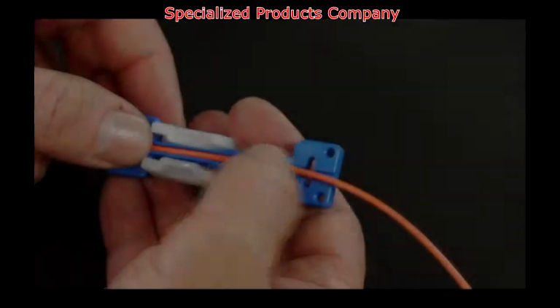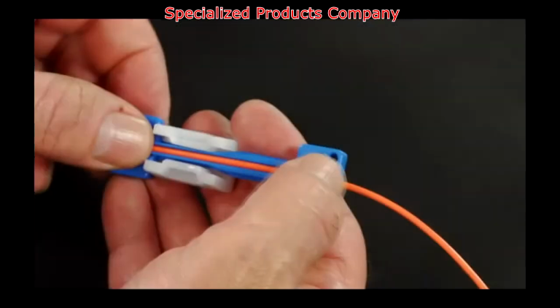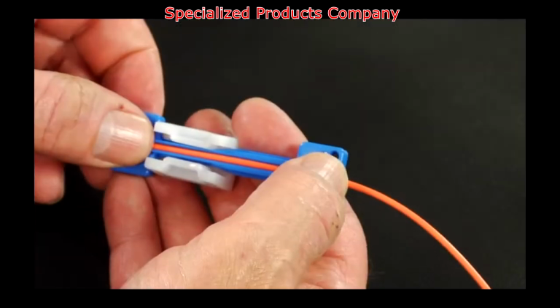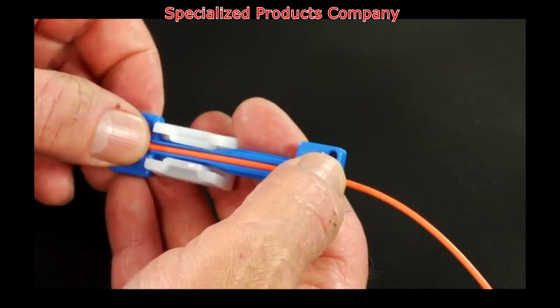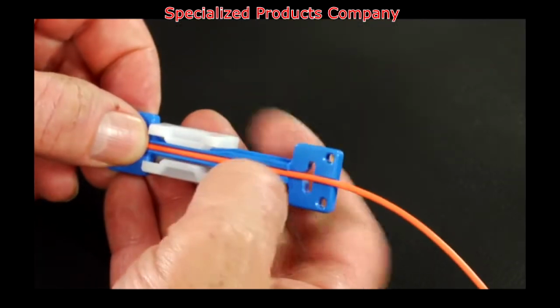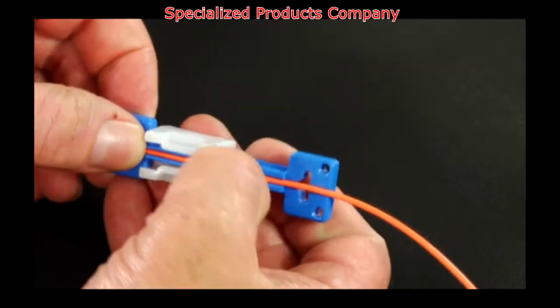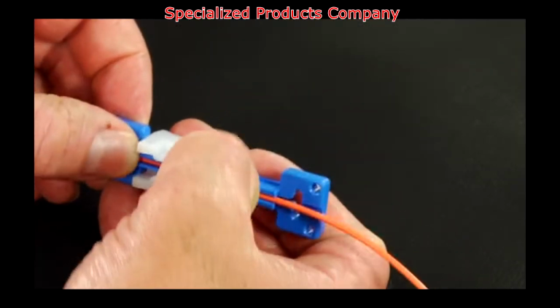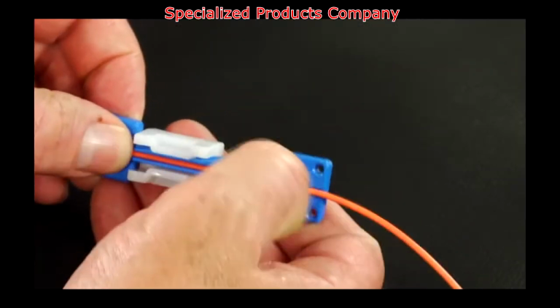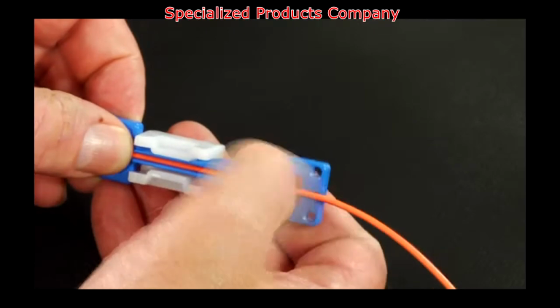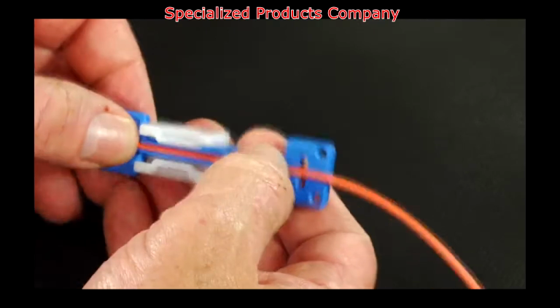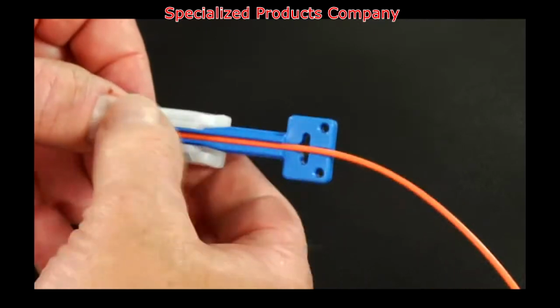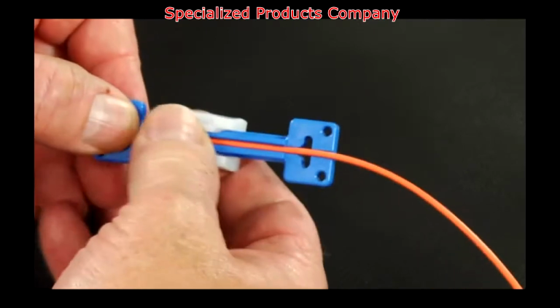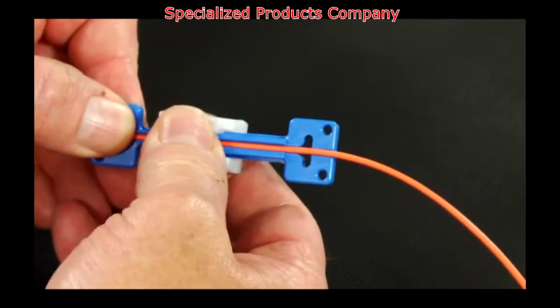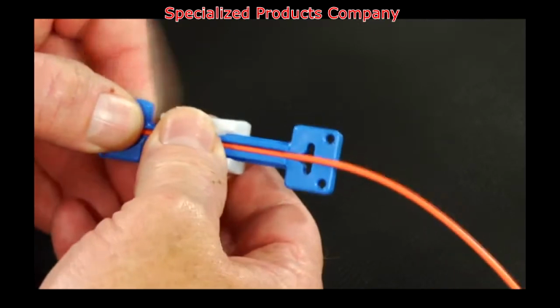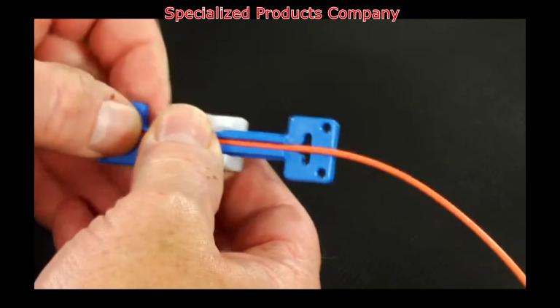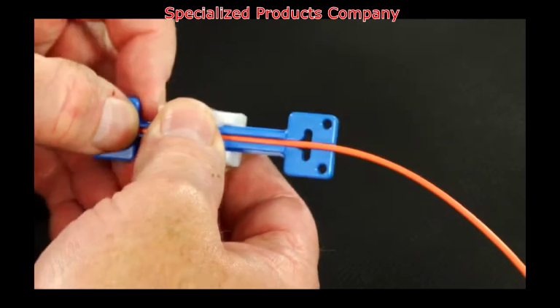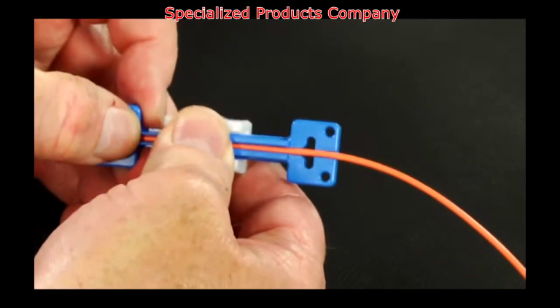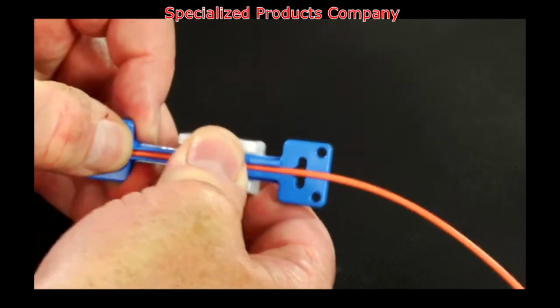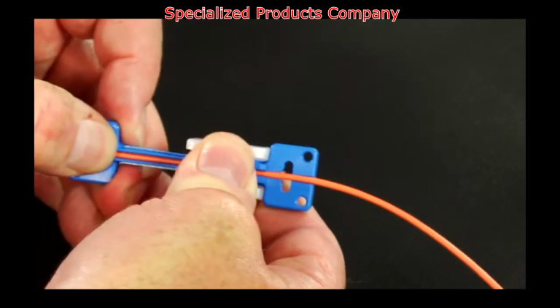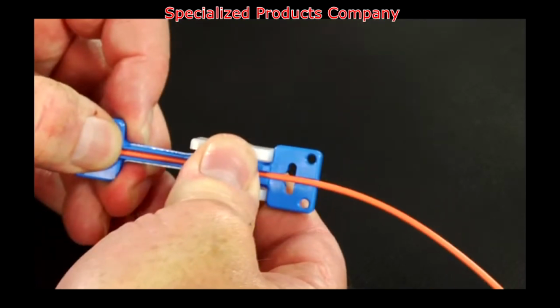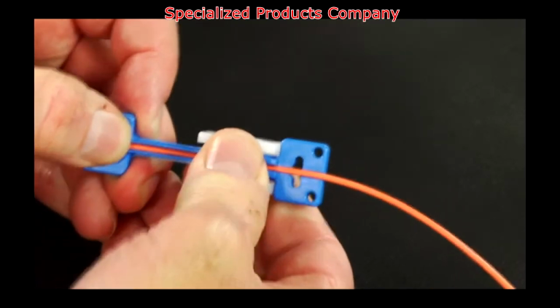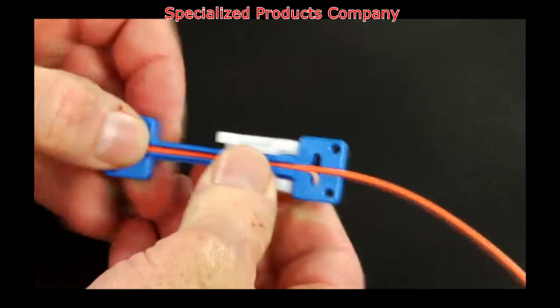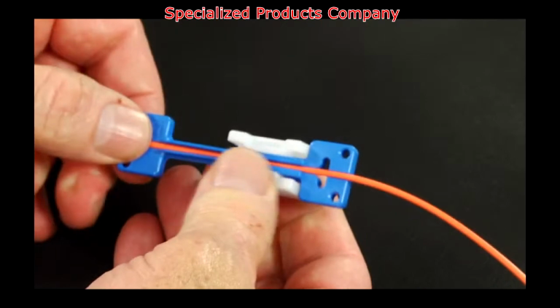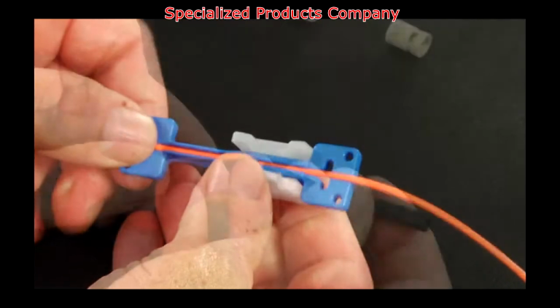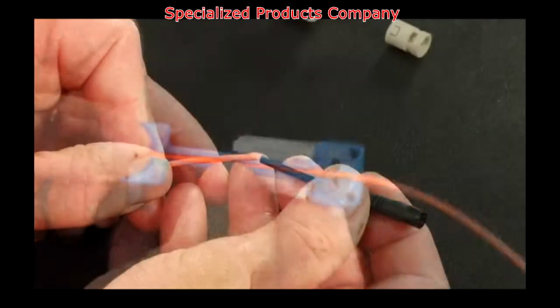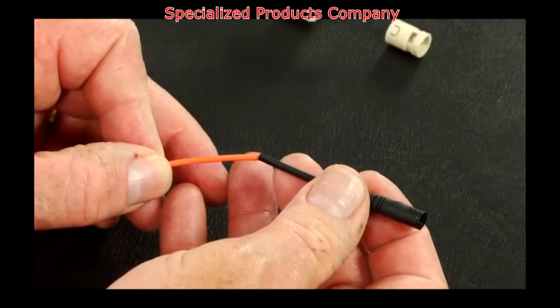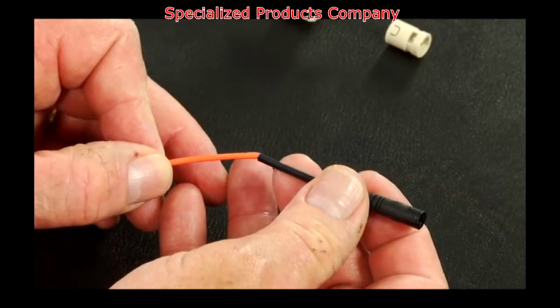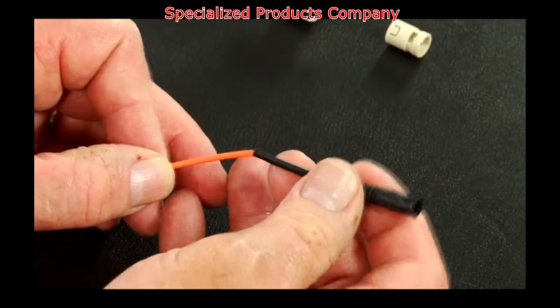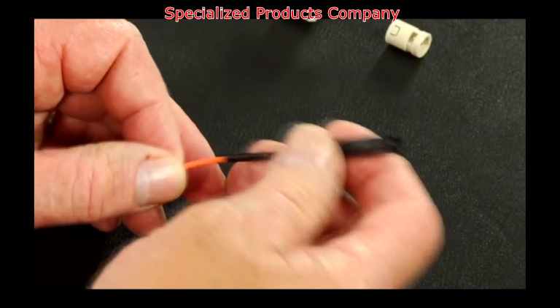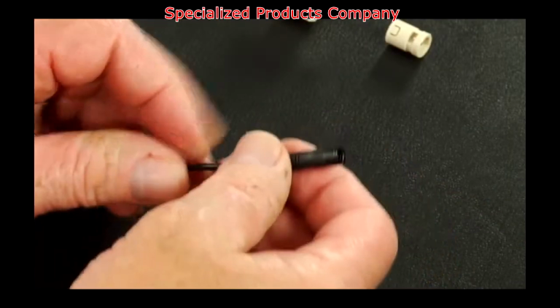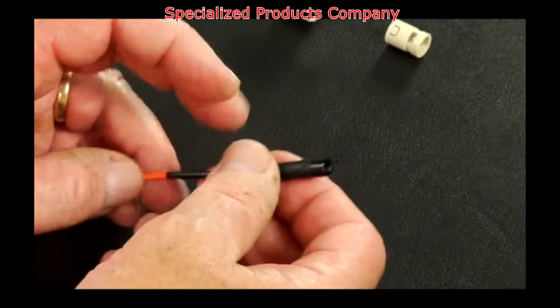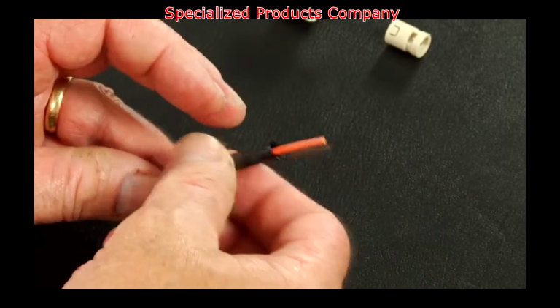Place the cable into the 2mm clamp 12 inches away from the end of the cable. Slide the white U piece to clamp the cable. Slide the 2mm boot onto the cable.